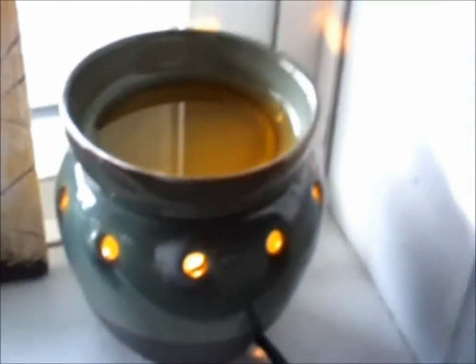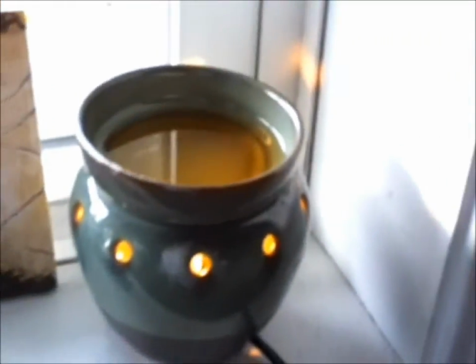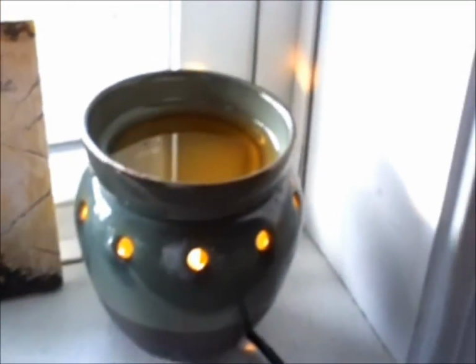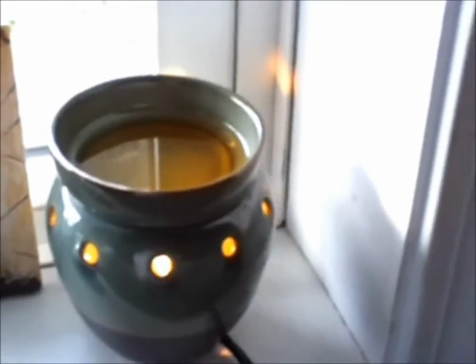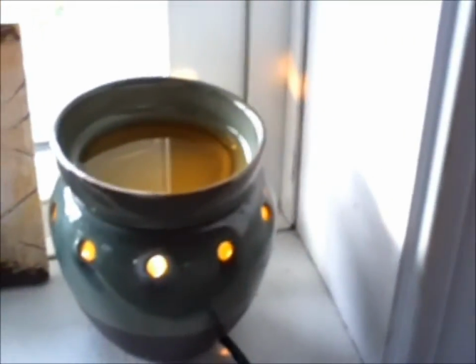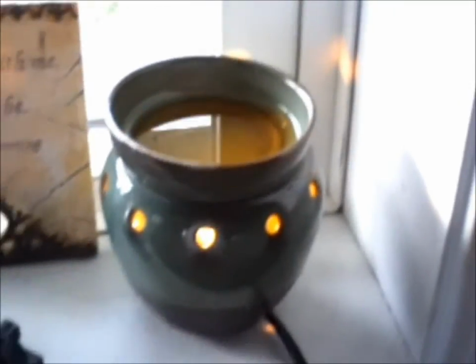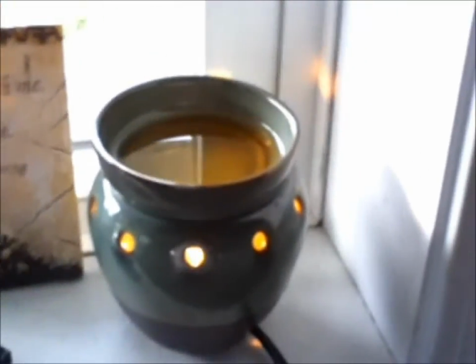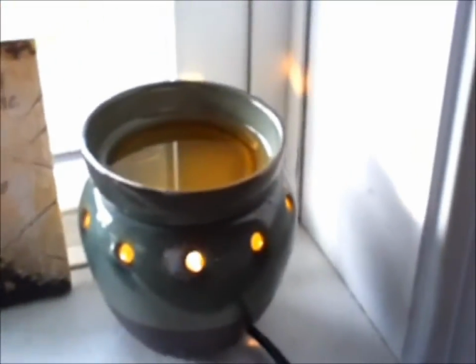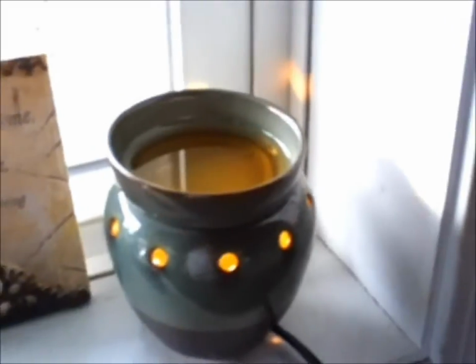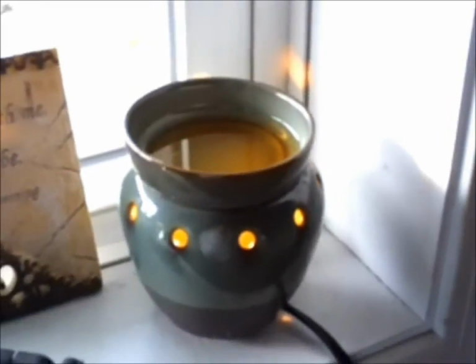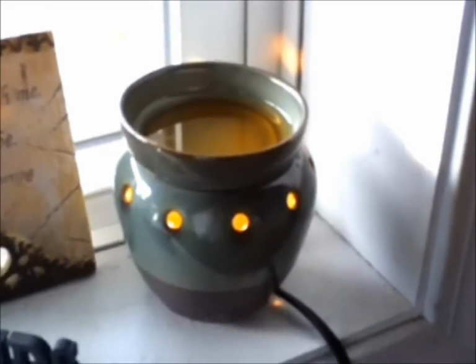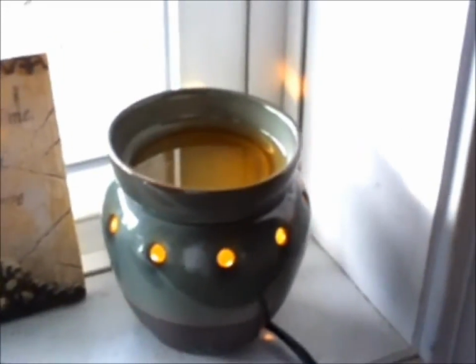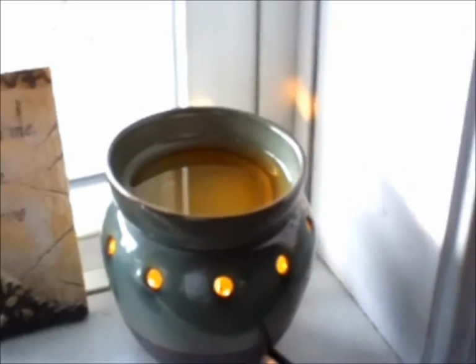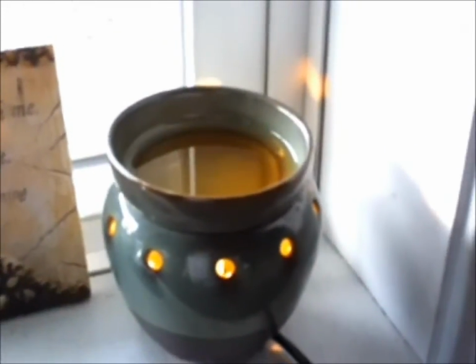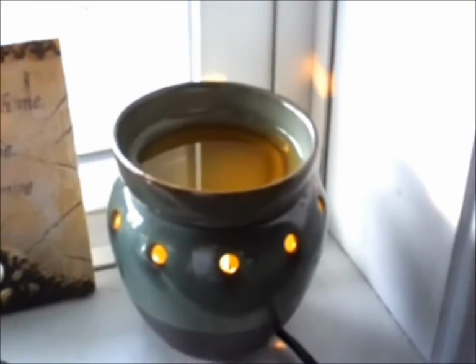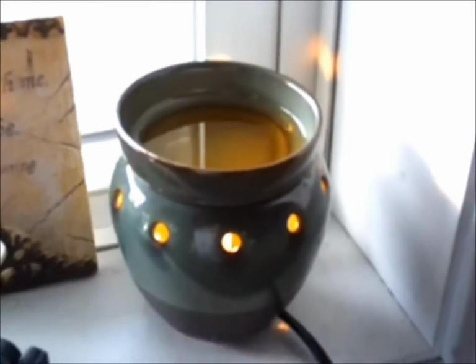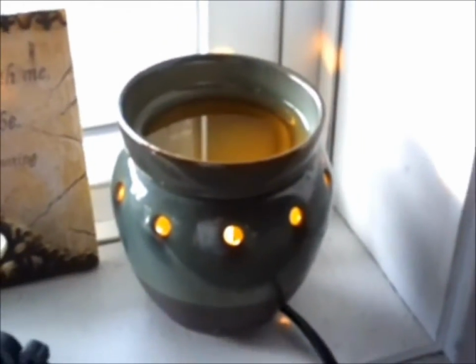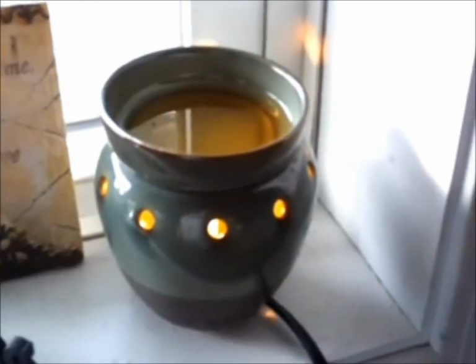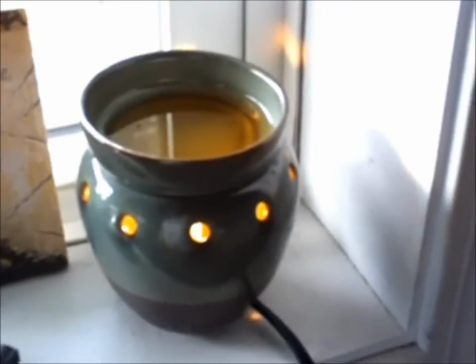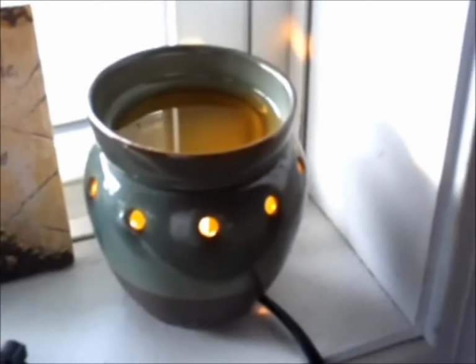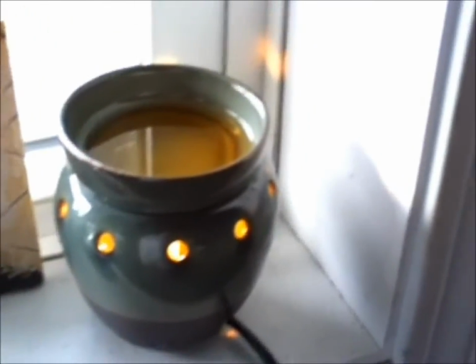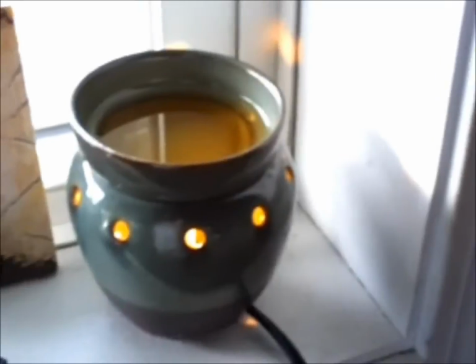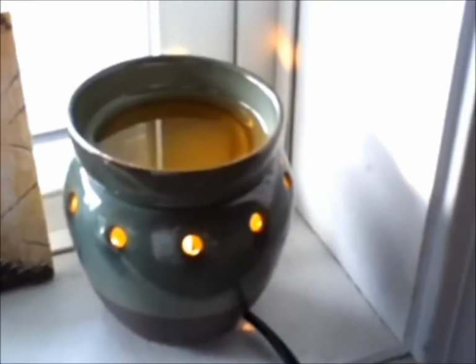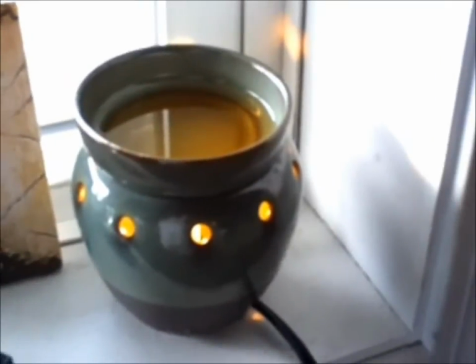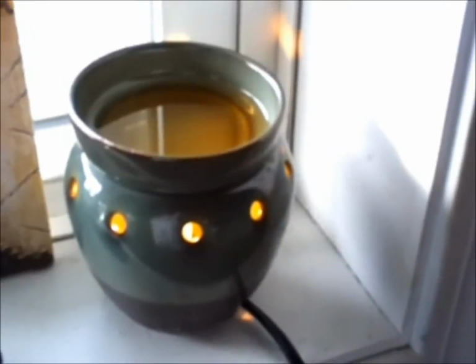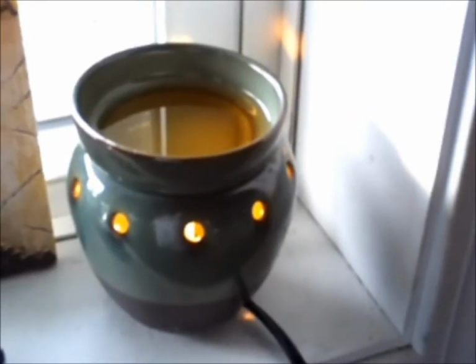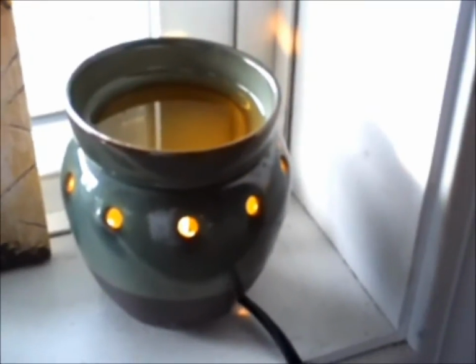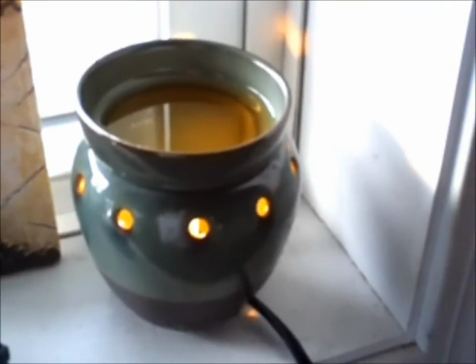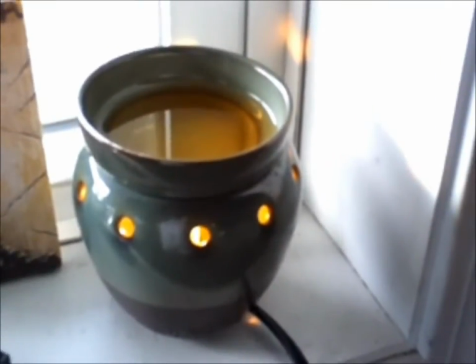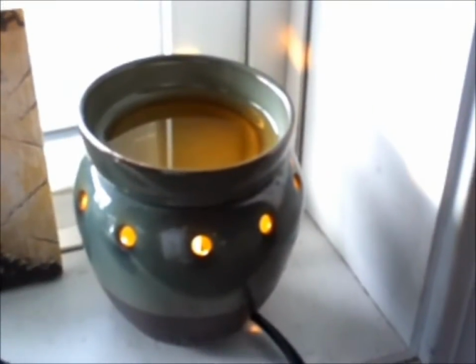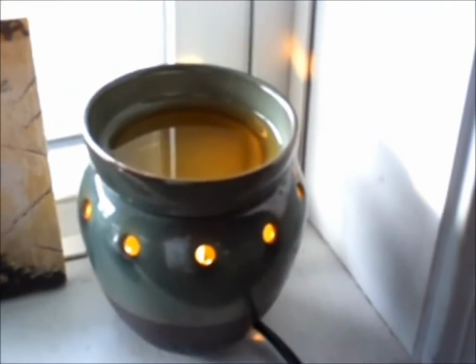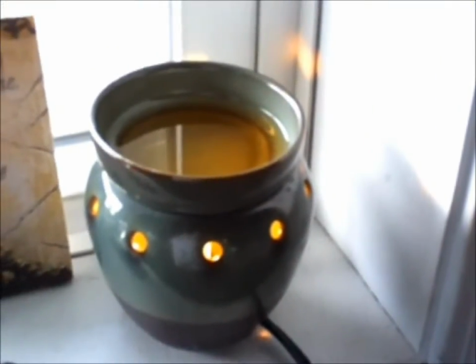The wax never evaporates because it never goes into the air. There are no carbons emitted, there's no flame, there's no wick, there's no soot, no ash. The only thing that is emitted from this wax is the scent.